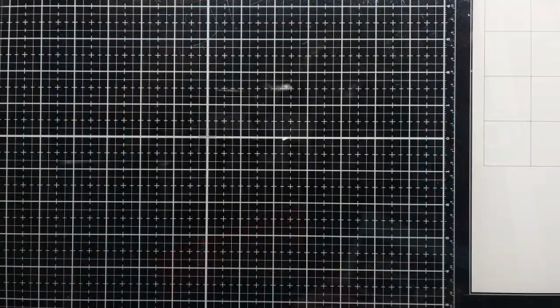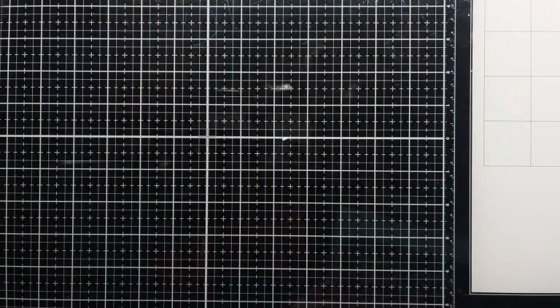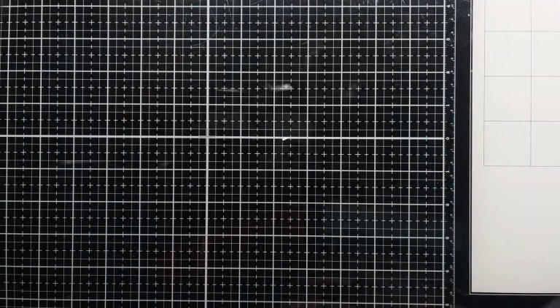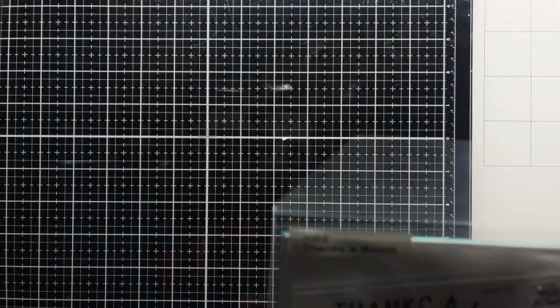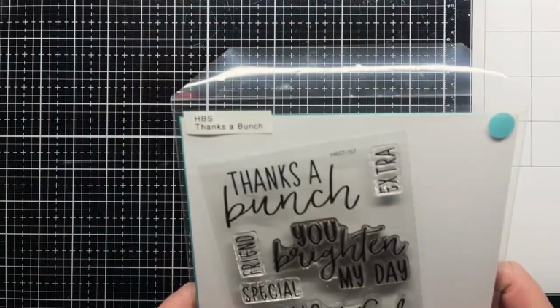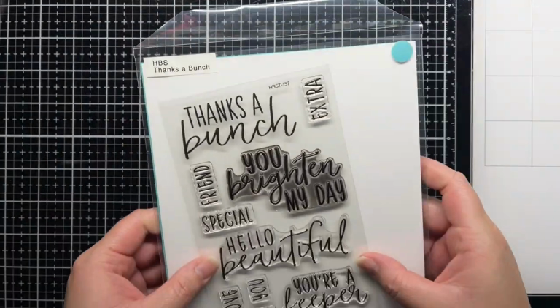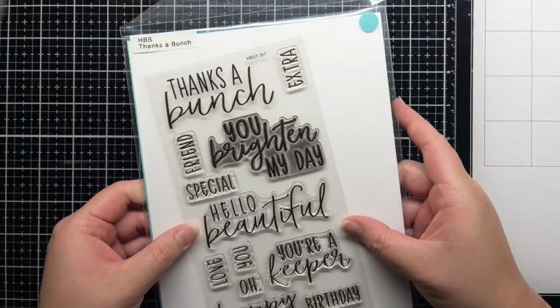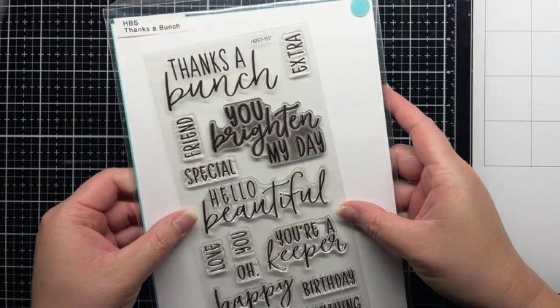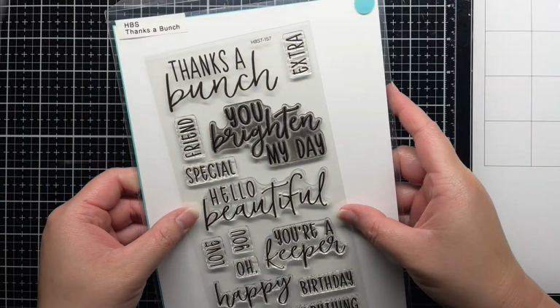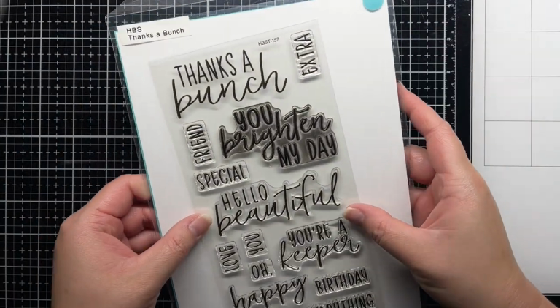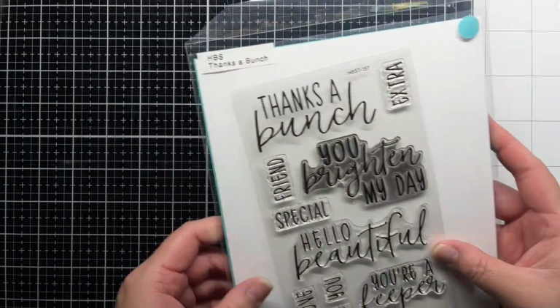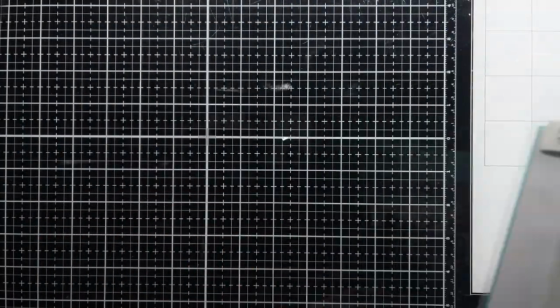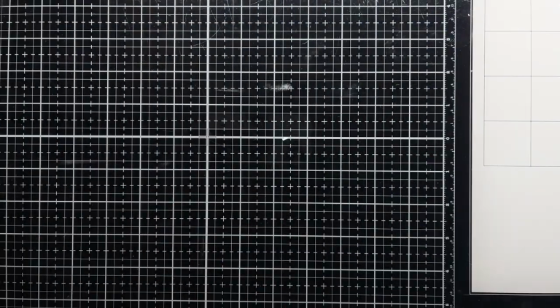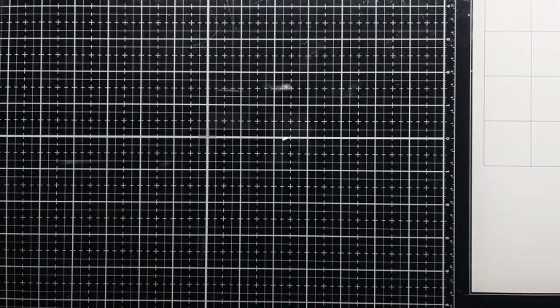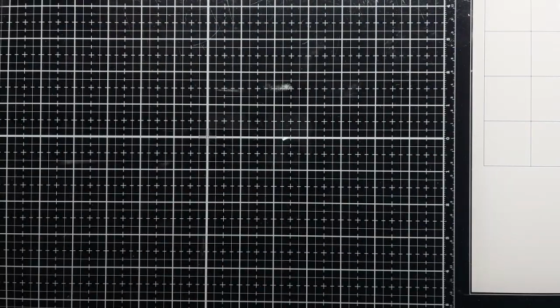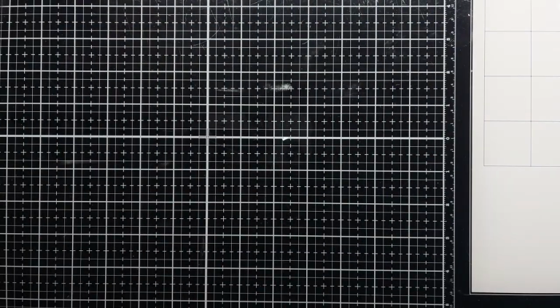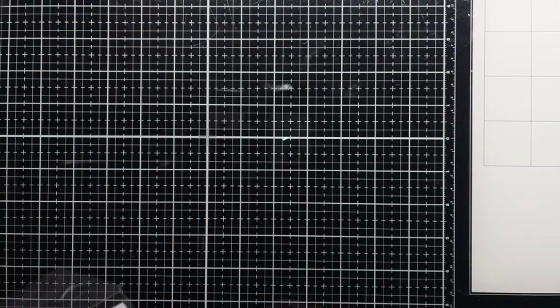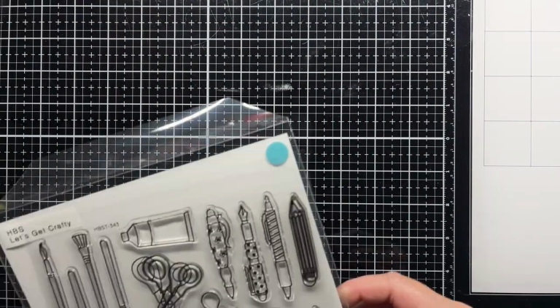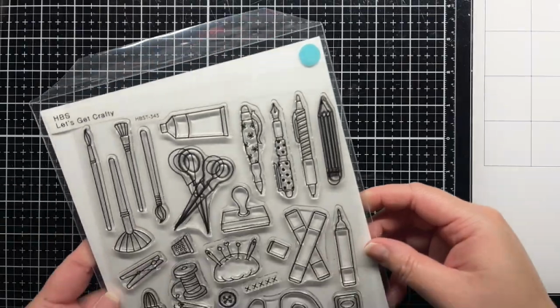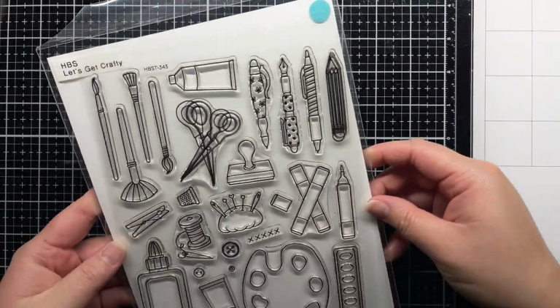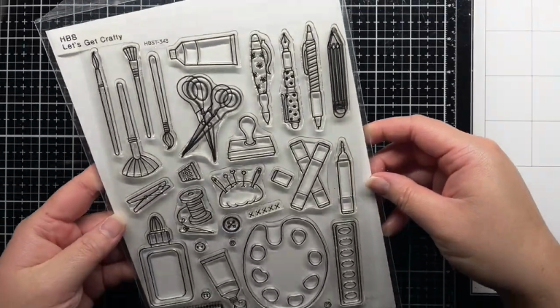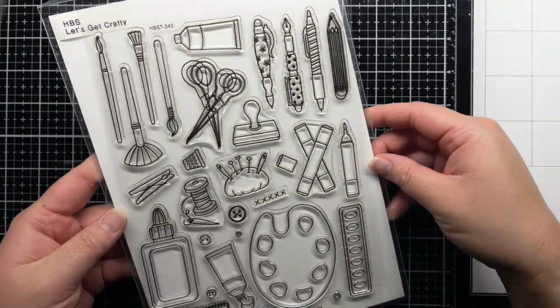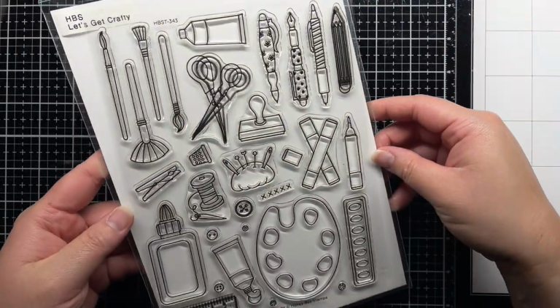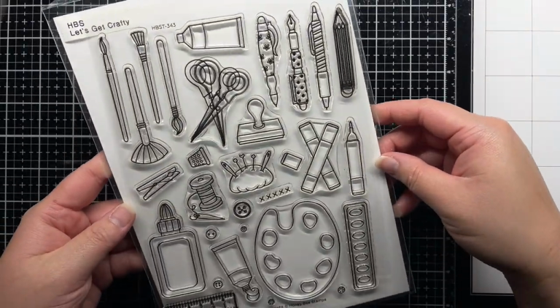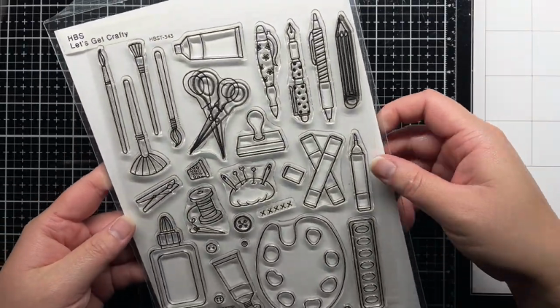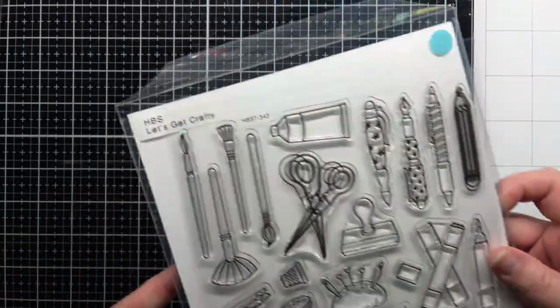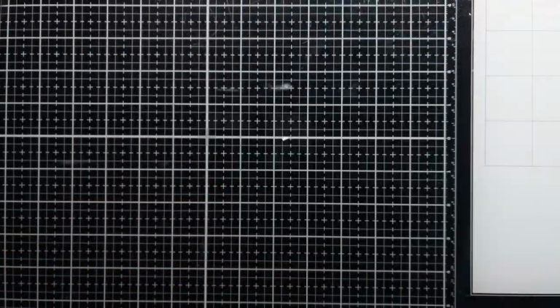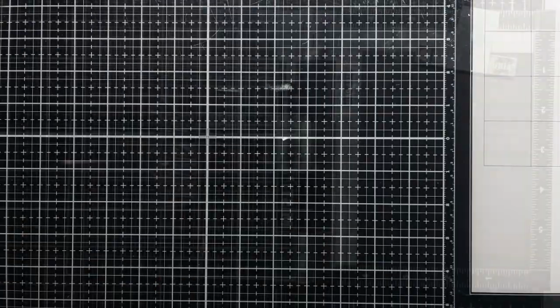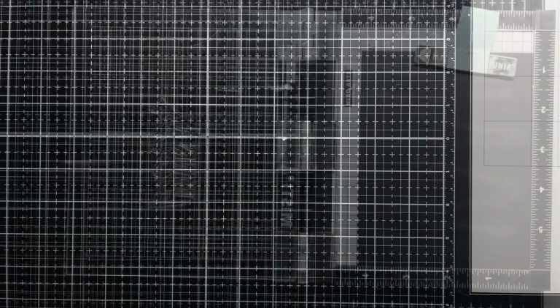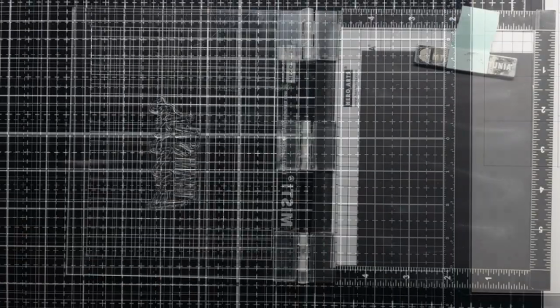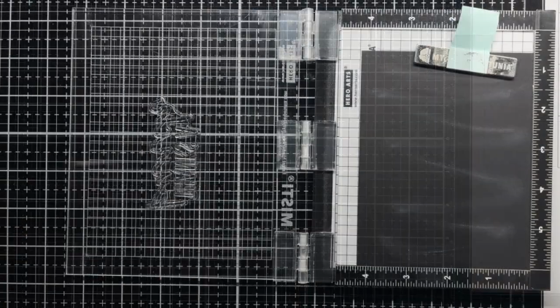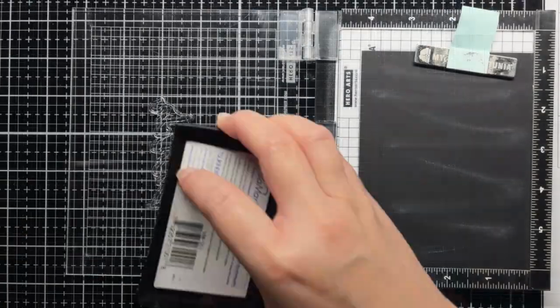I'm using a sentiment from Thanks a Bunch and several images from Let's Get Crafty. I love that you can pull out the ruler, pencil, and scissors images for a school or teacher card.